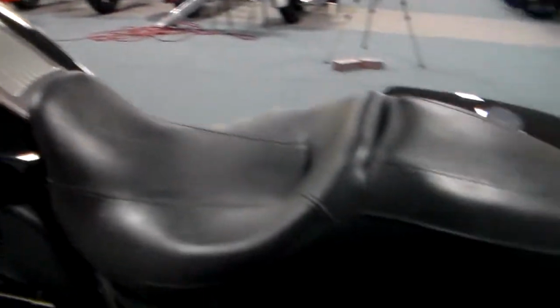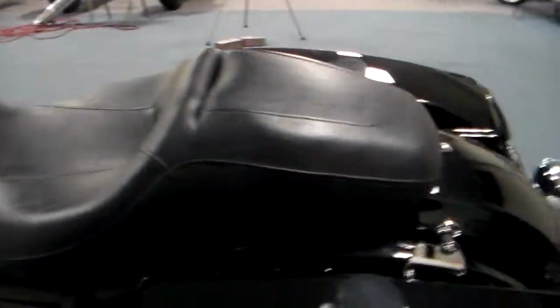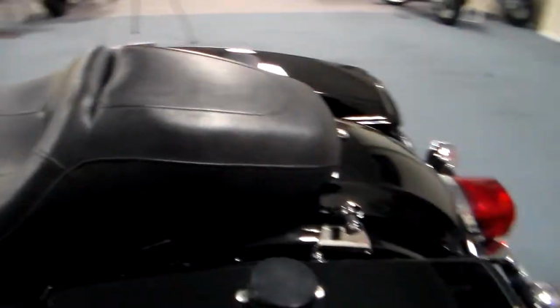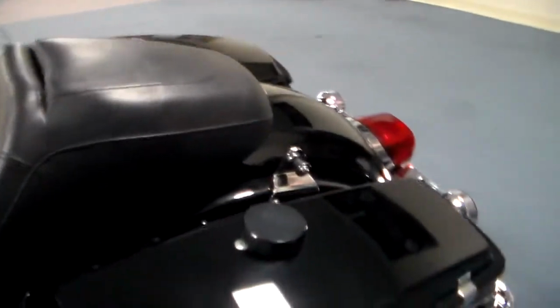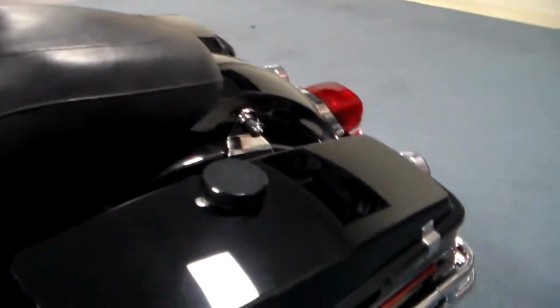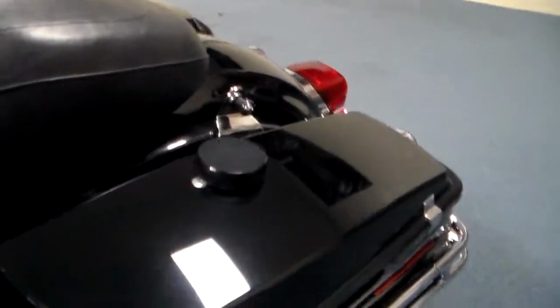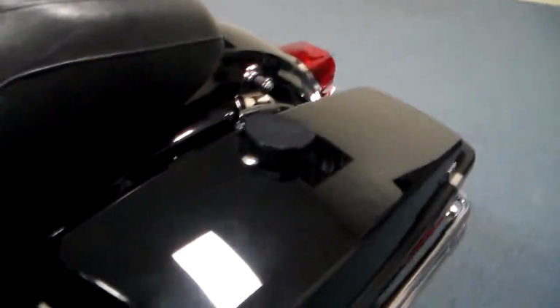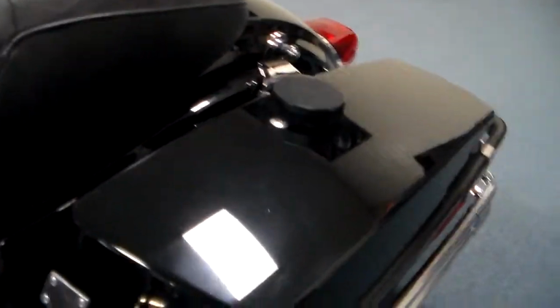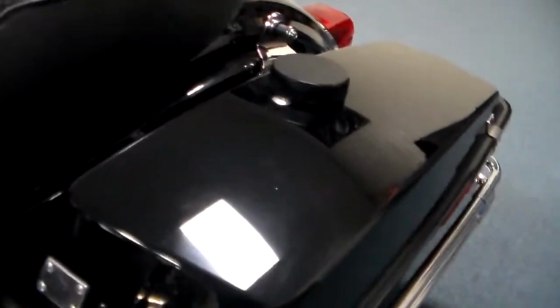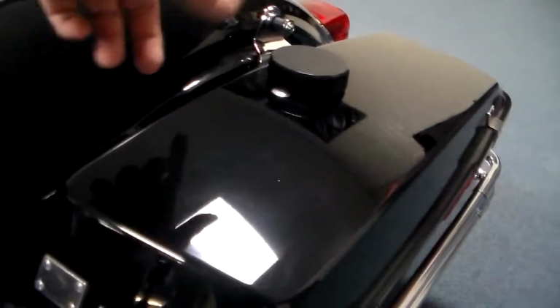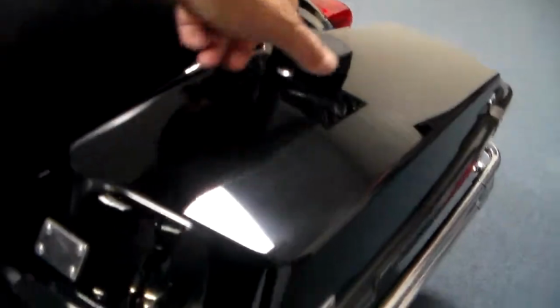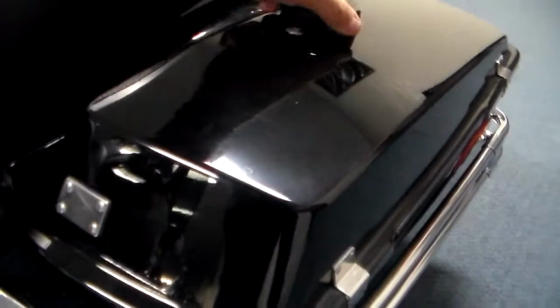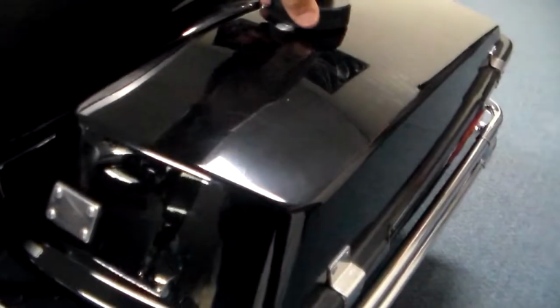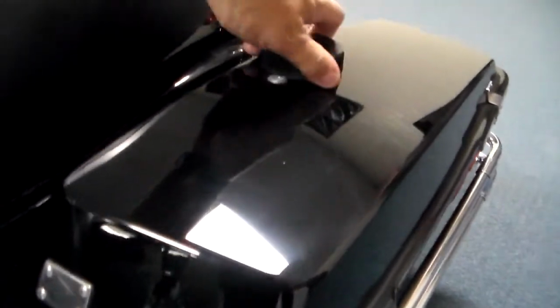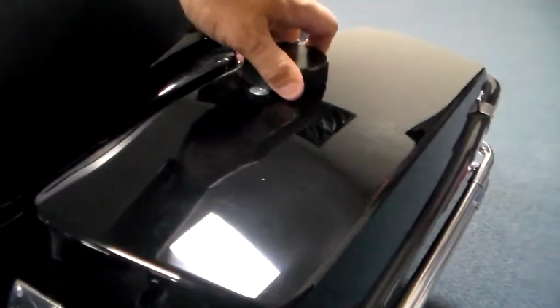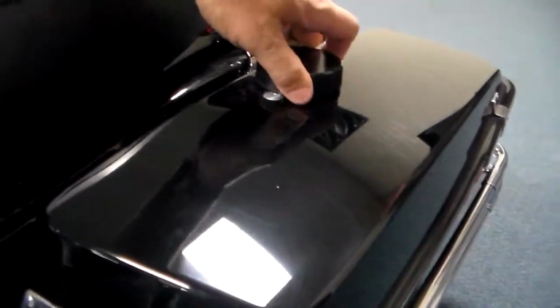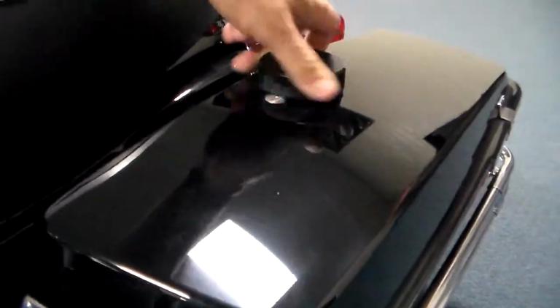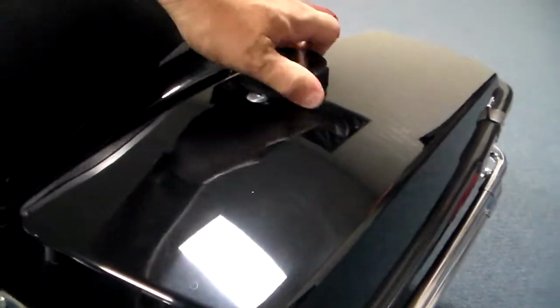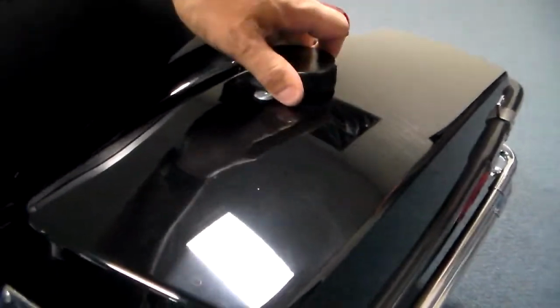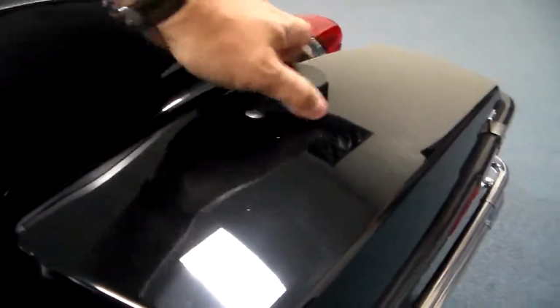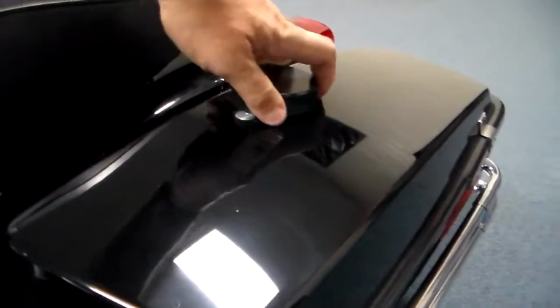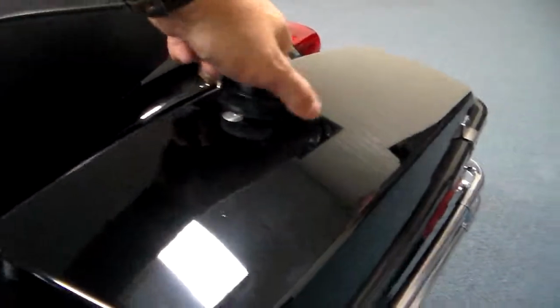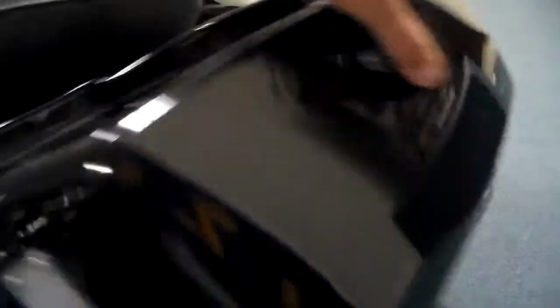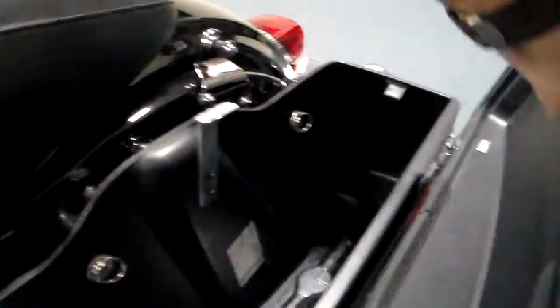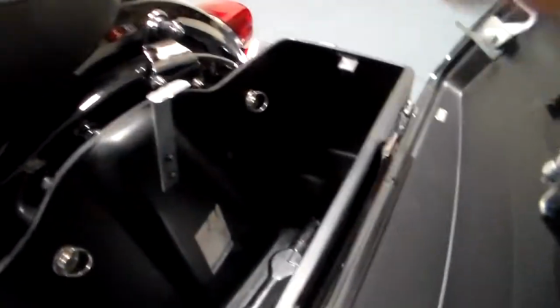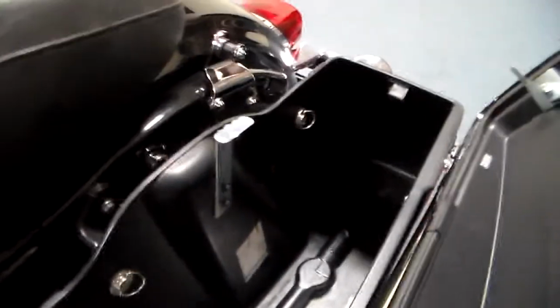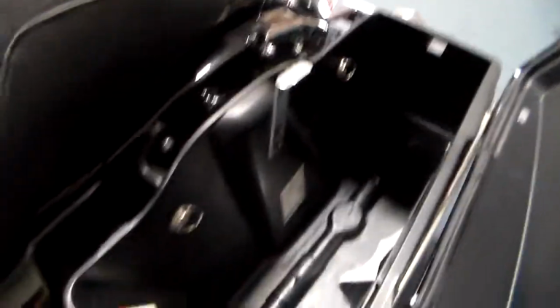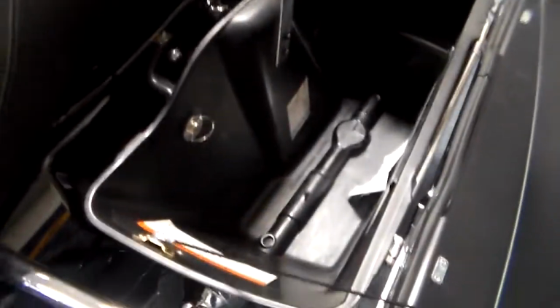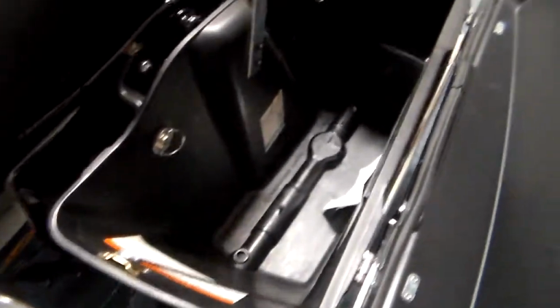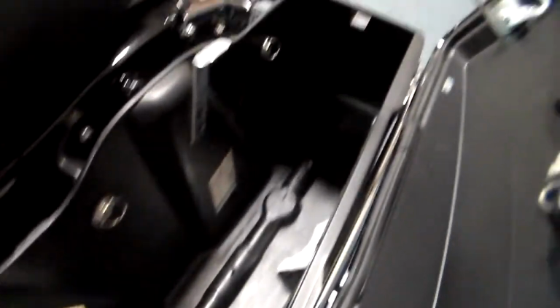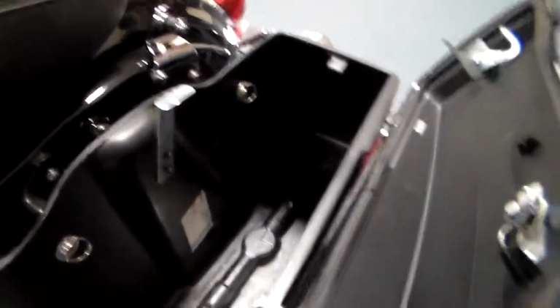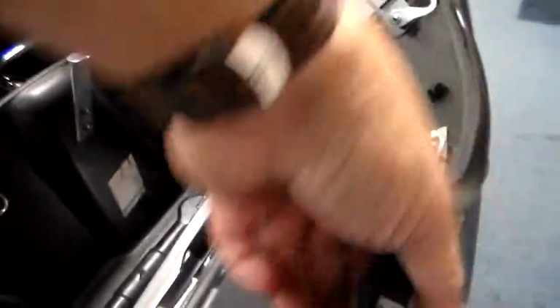One of the things I do like about these police editions — they have the easy opening cases. You just give them a twist. Of course I twisted it the wrong way, you know me. And you've got the big storage areas.